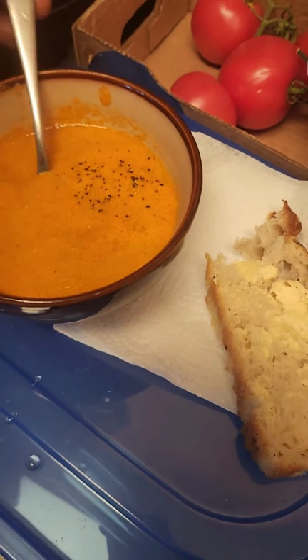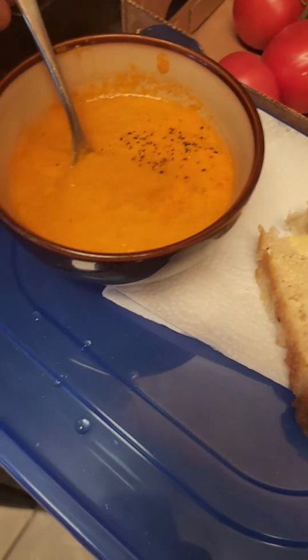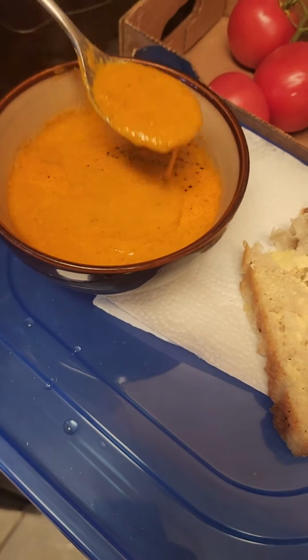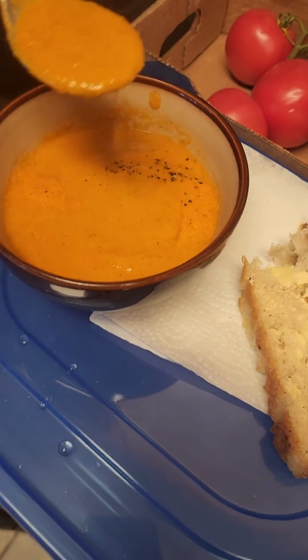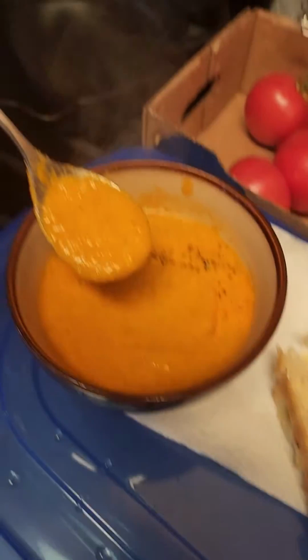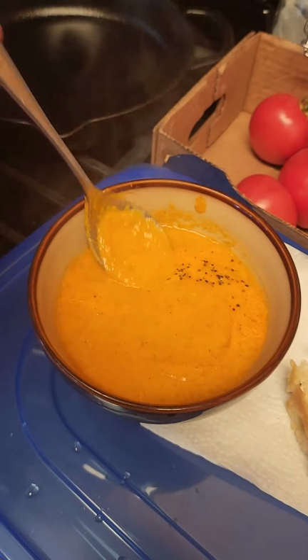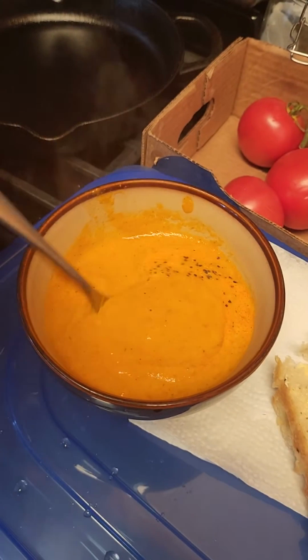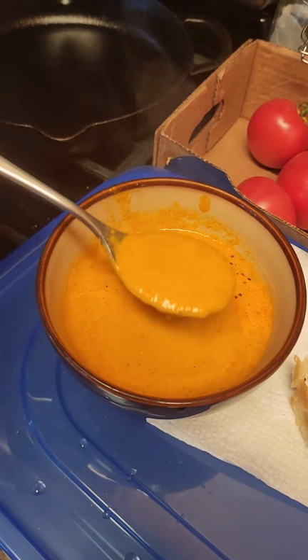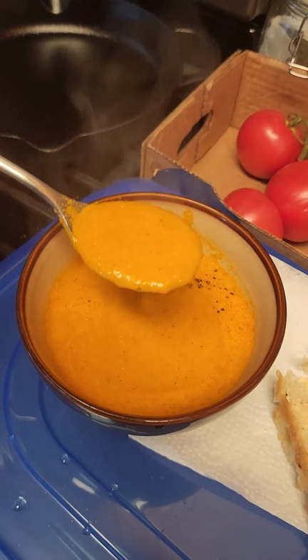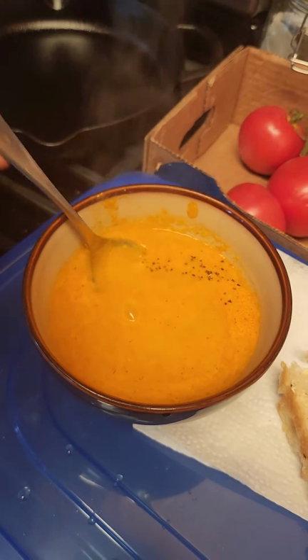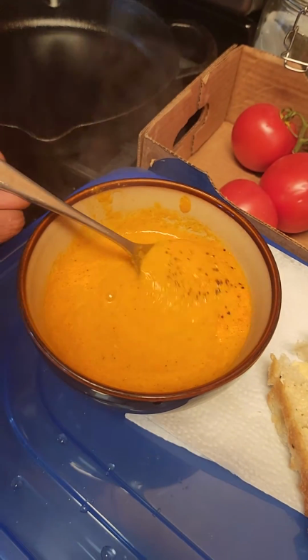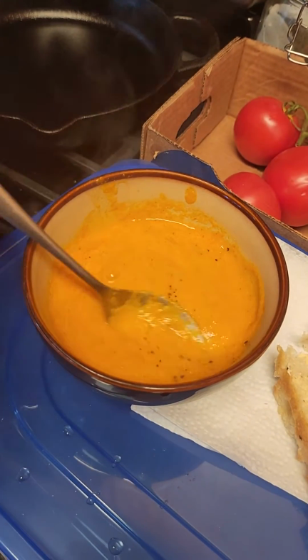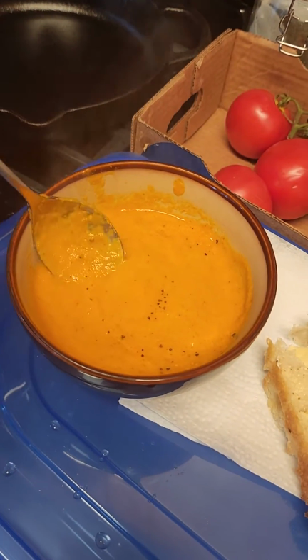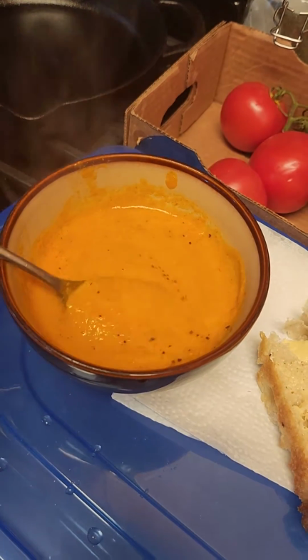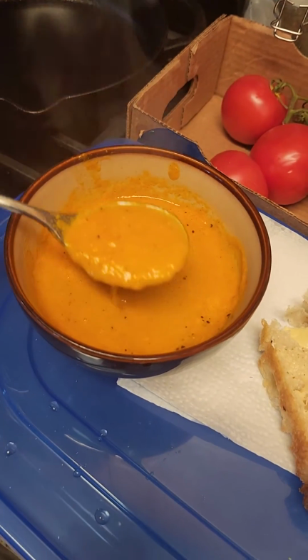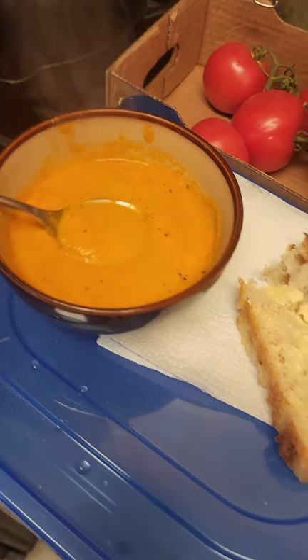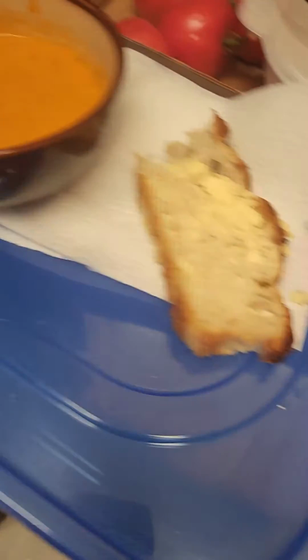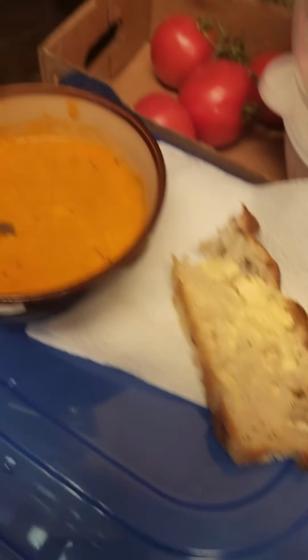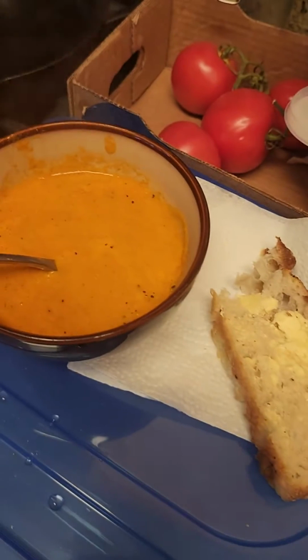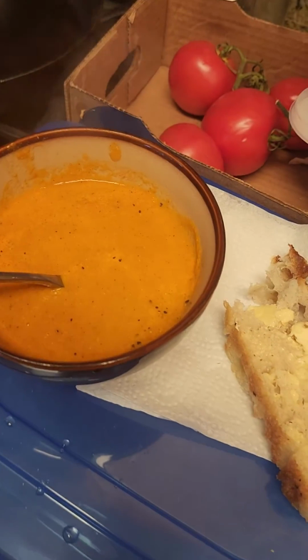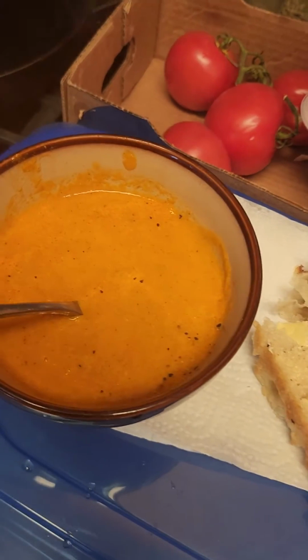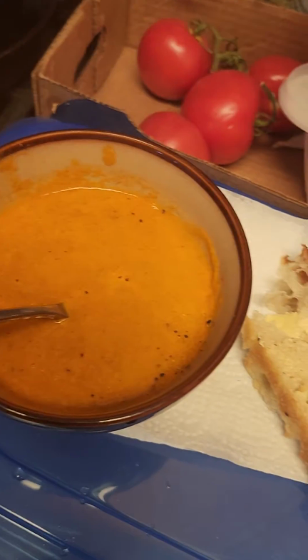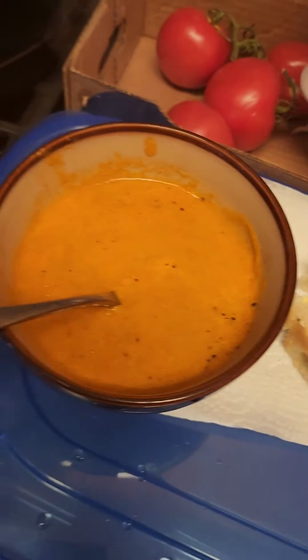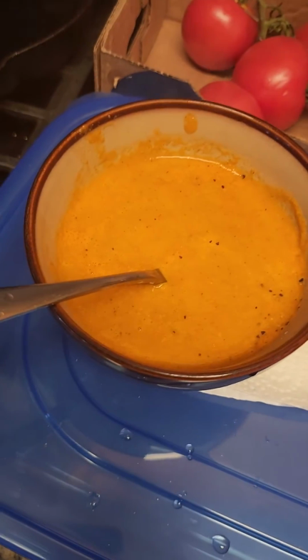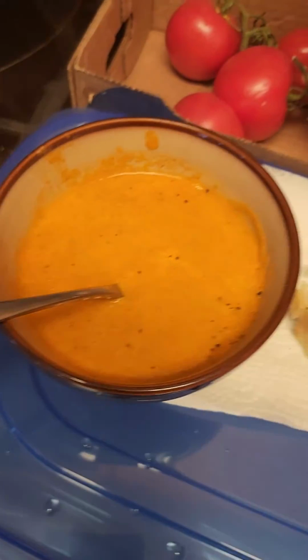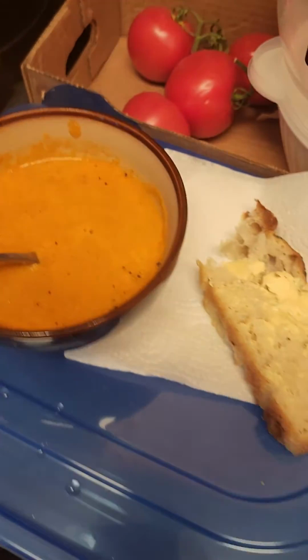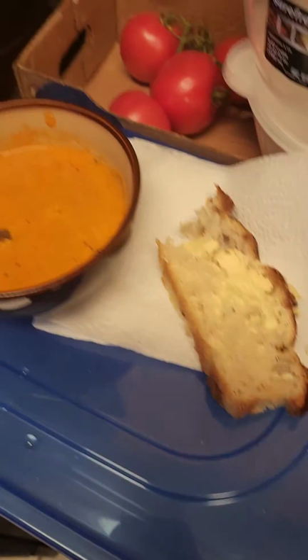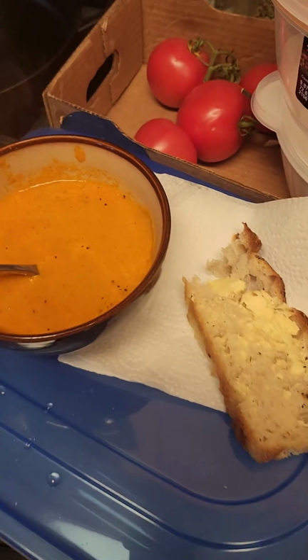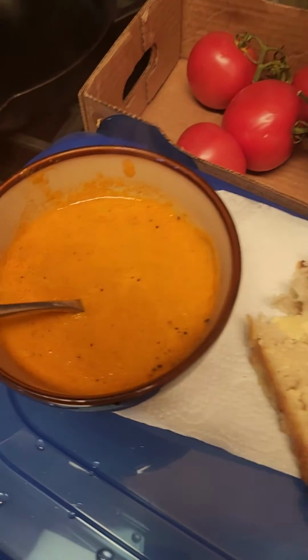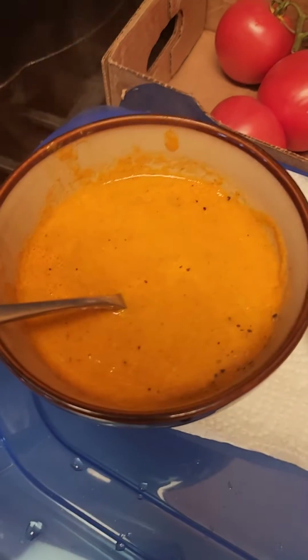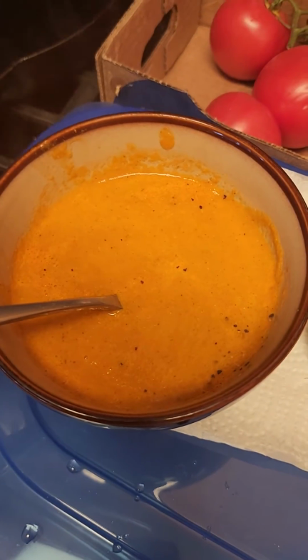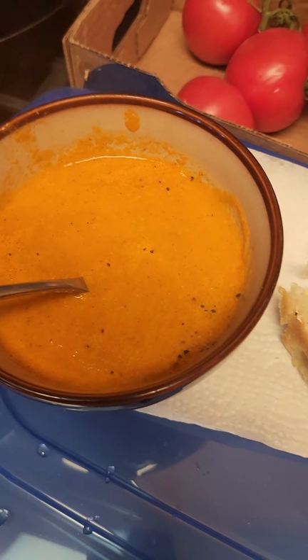I can't wait to have some. Here's how you make your own homemade tomato soup. You can control the sugar, you can control the salt content and any additives. This is all natural goodness.